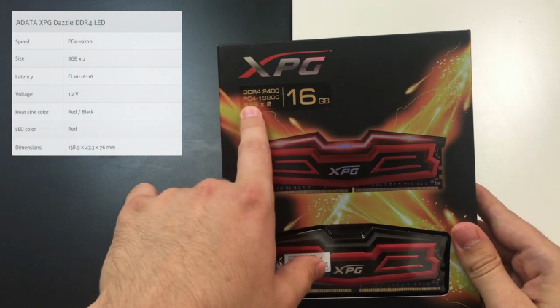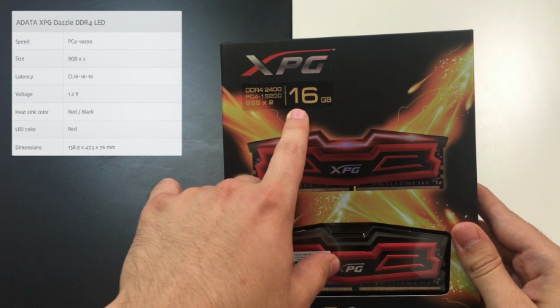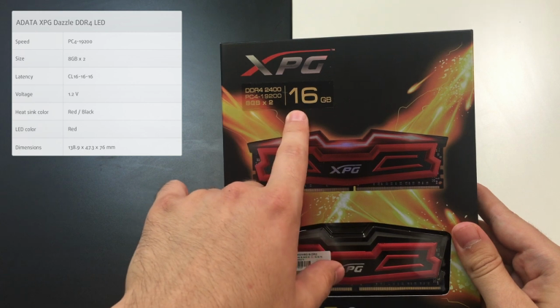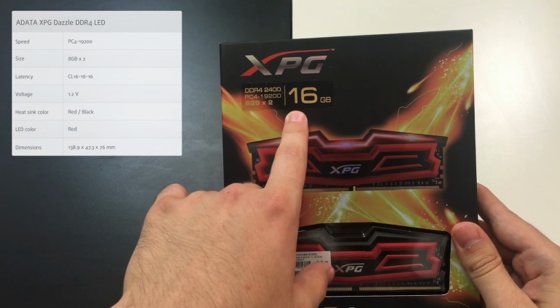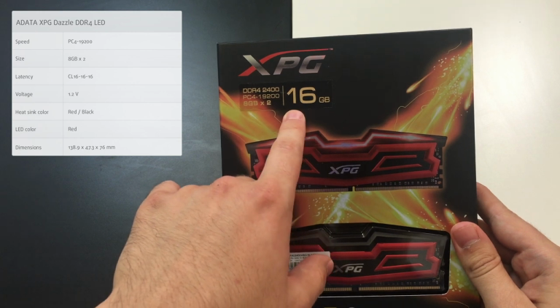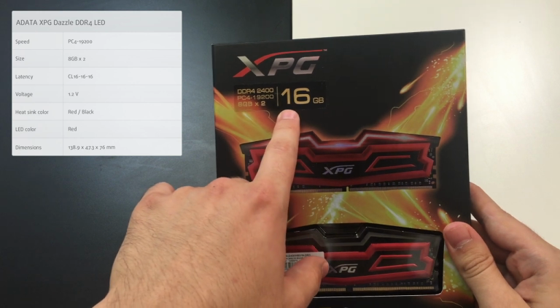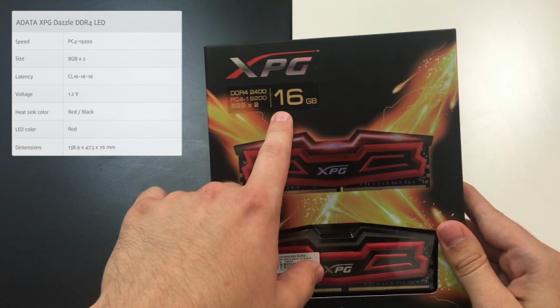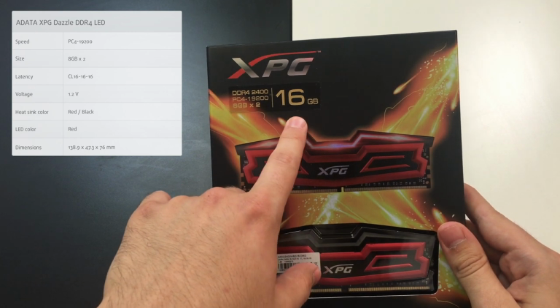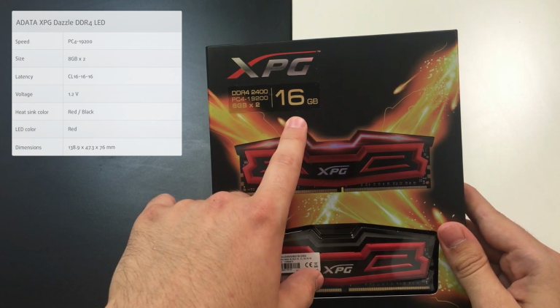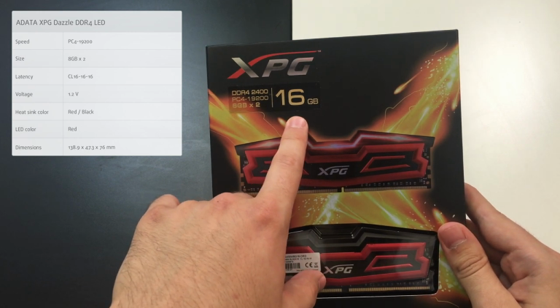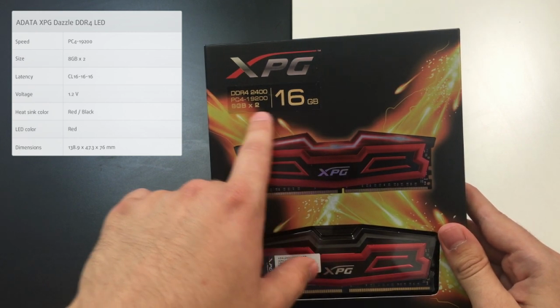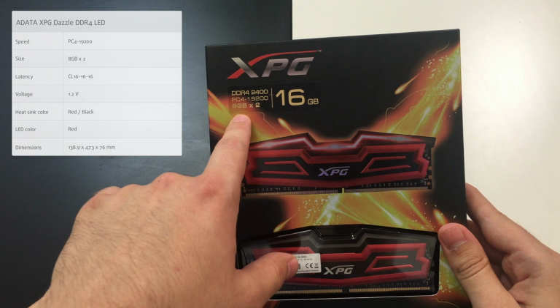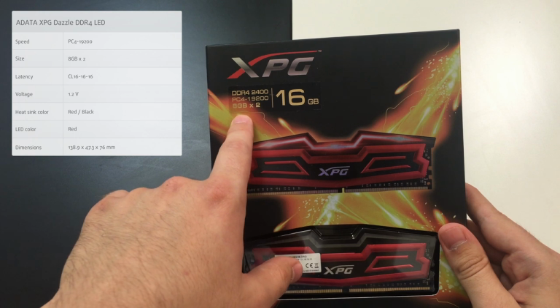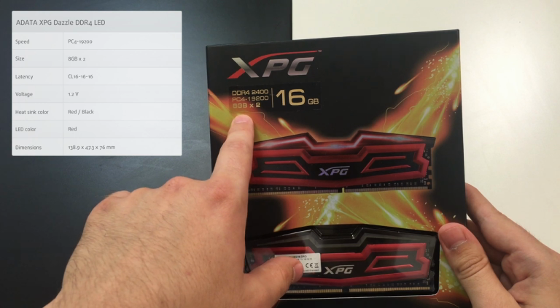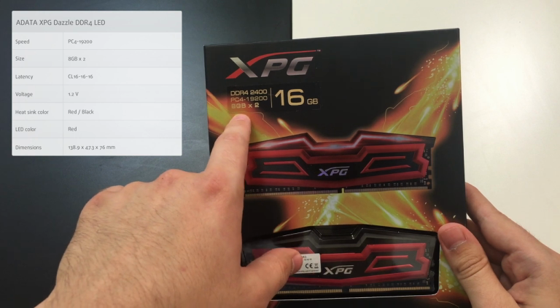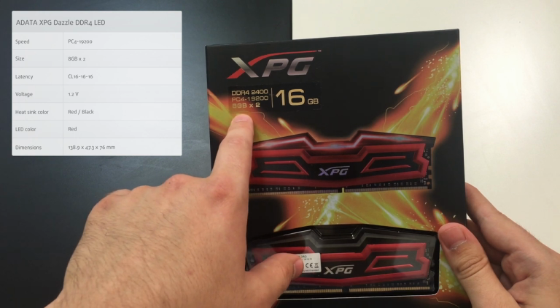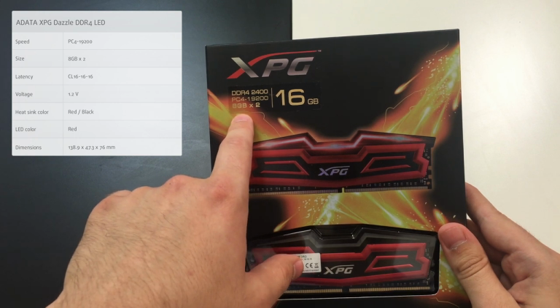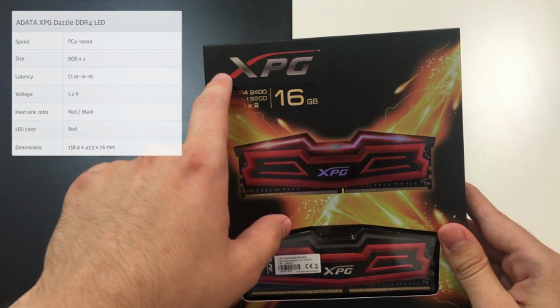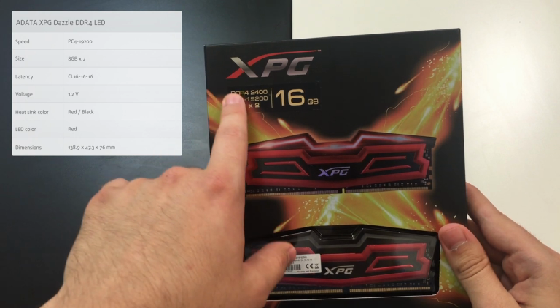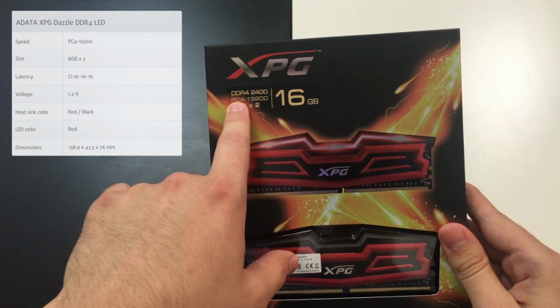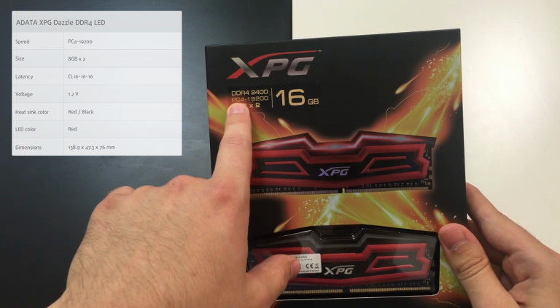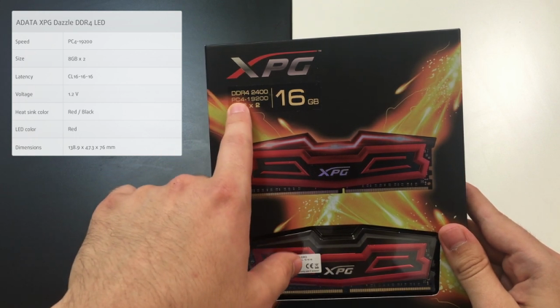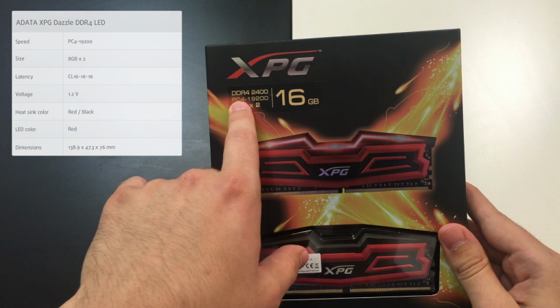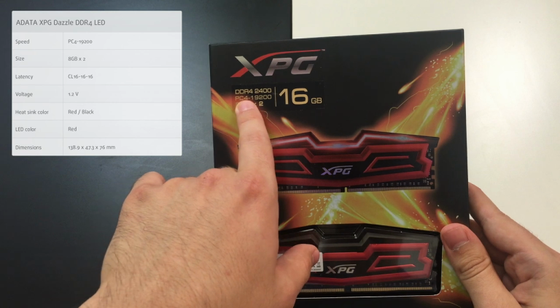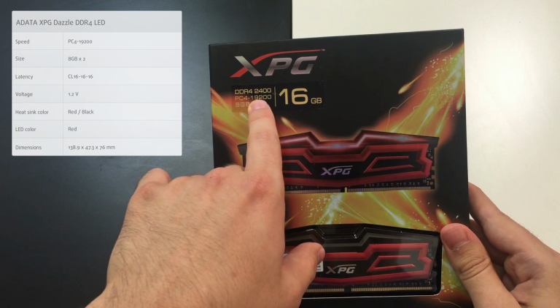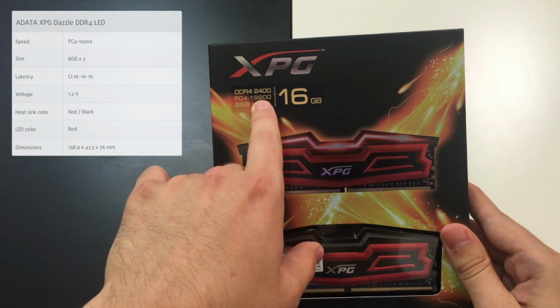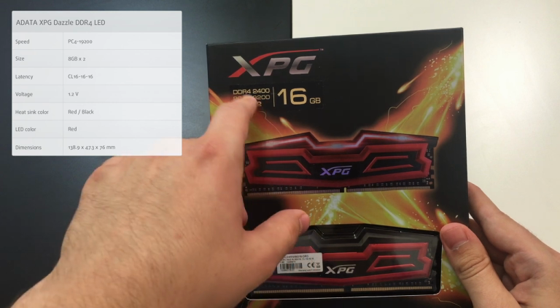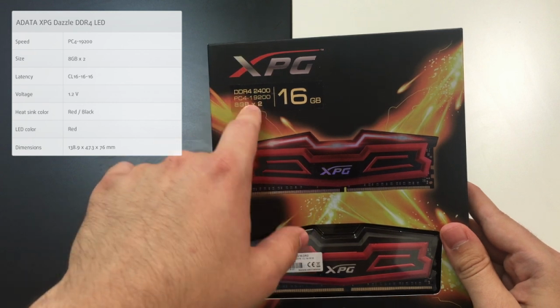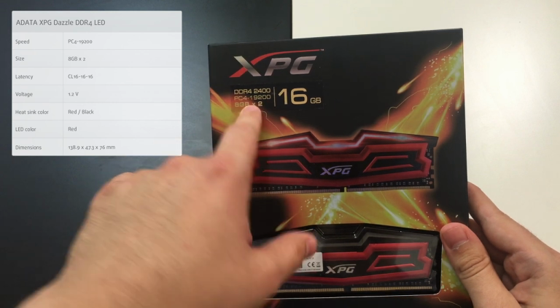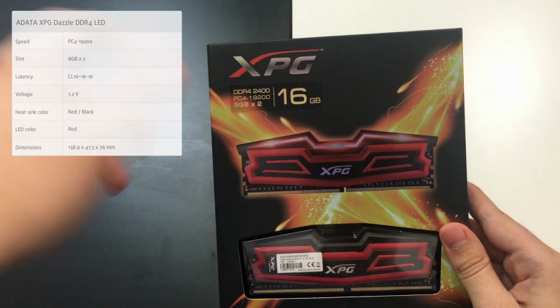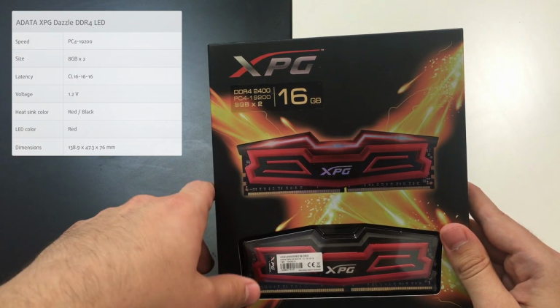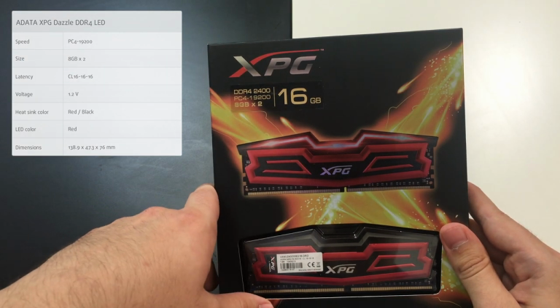We can confirm that we've purchased a 16GB kit — we have 2 sticks, 8GB each. The type is DDR4 and we have information regarding the speed of these two chips.